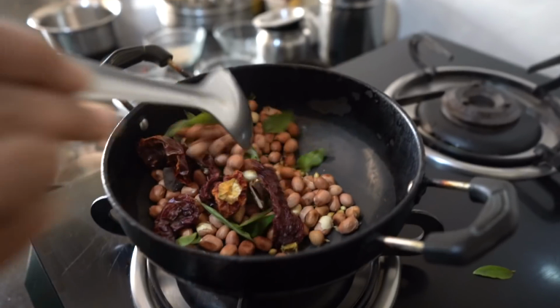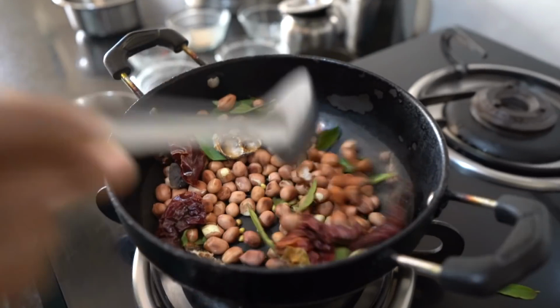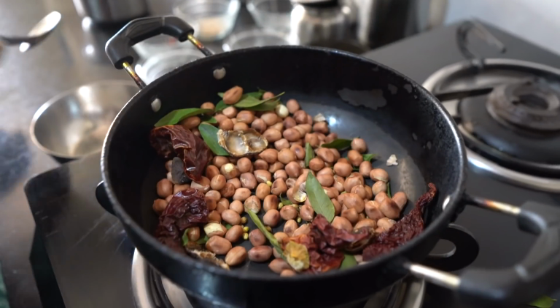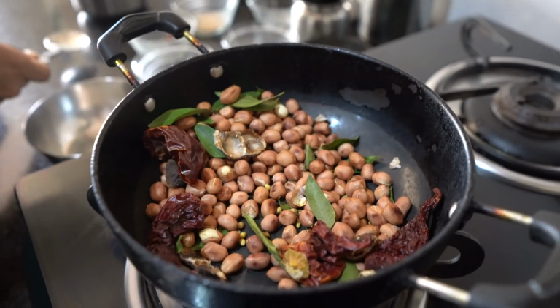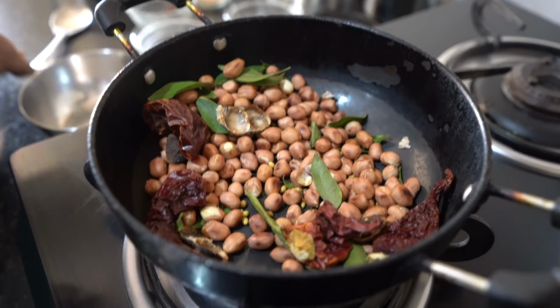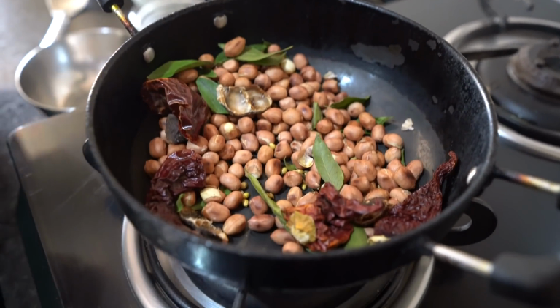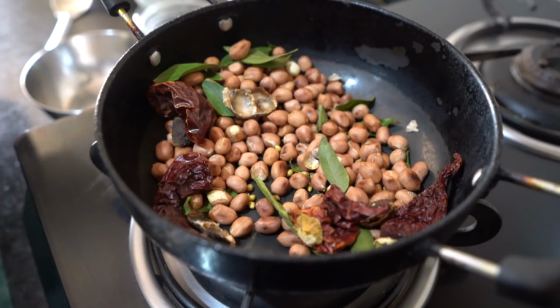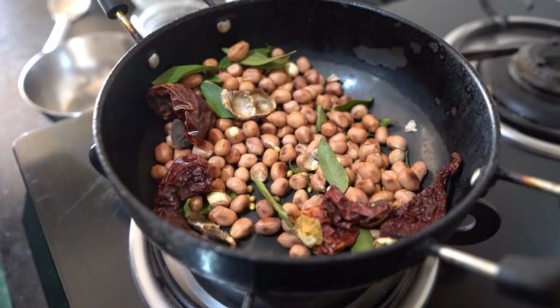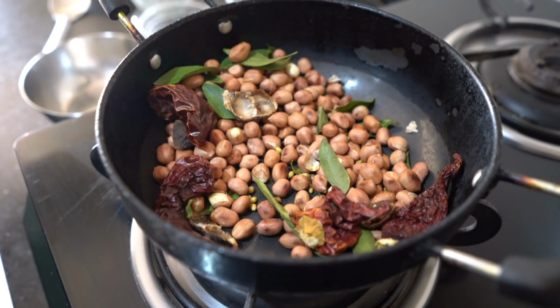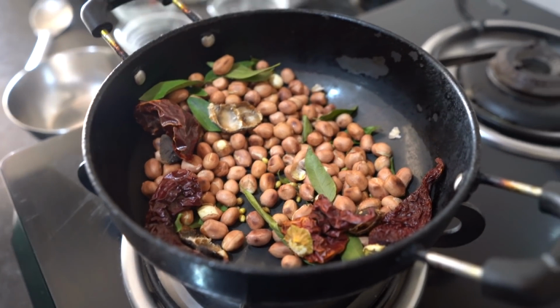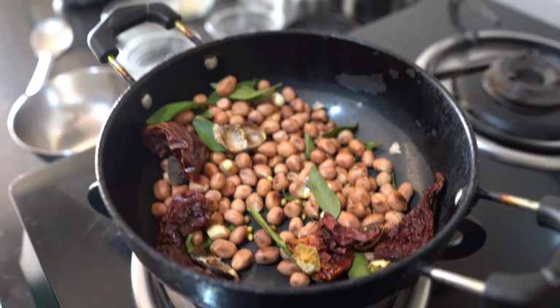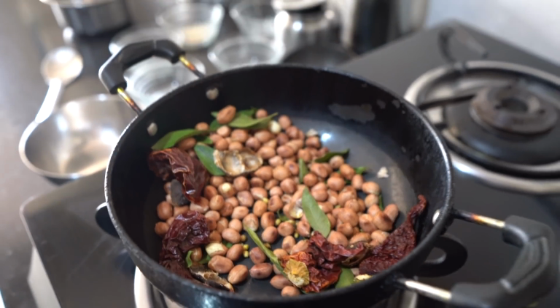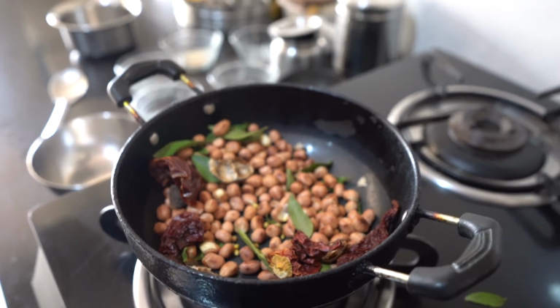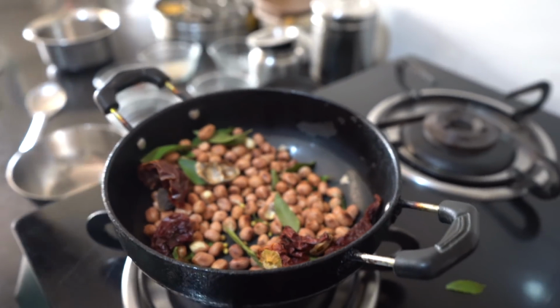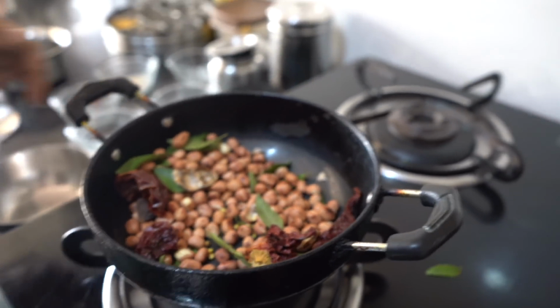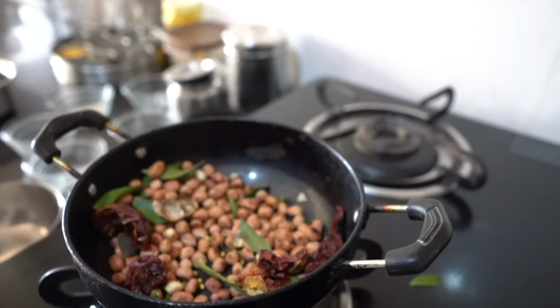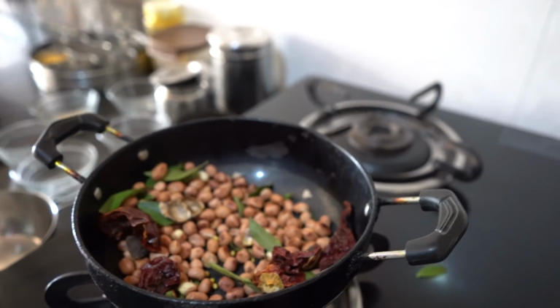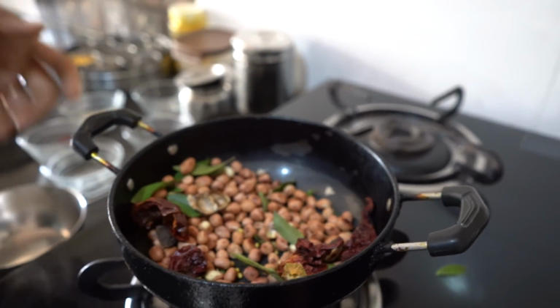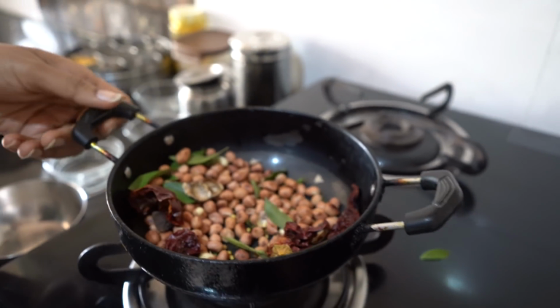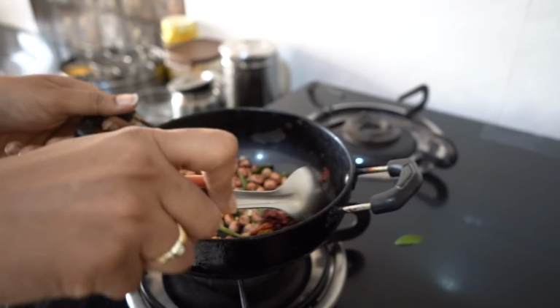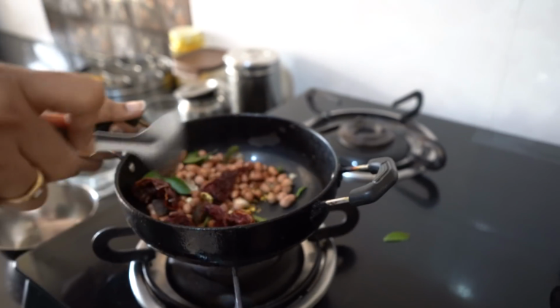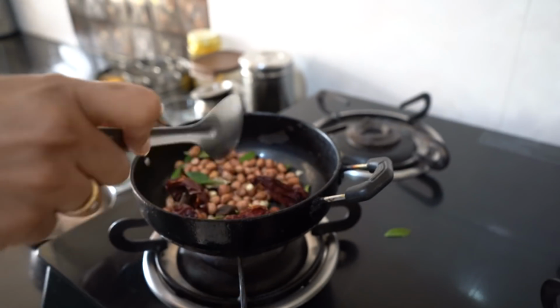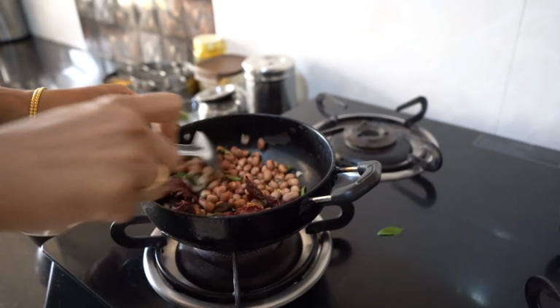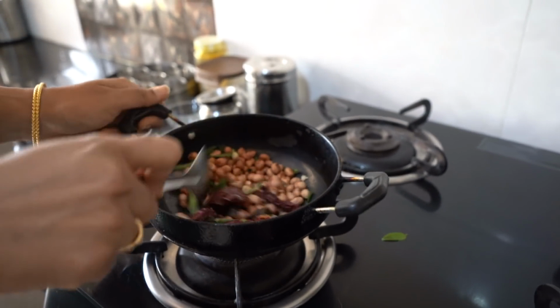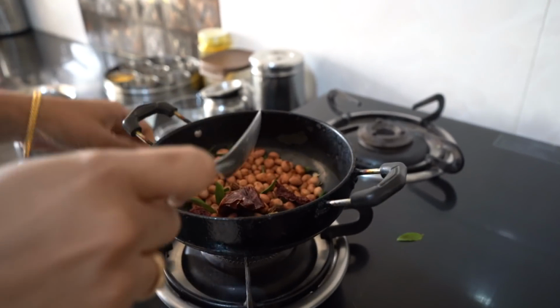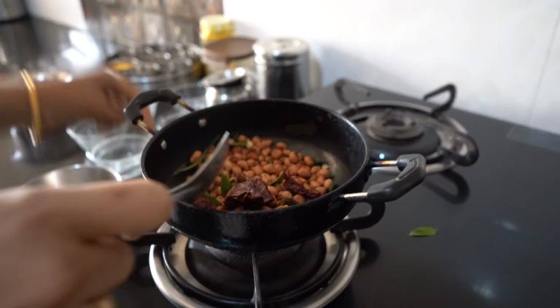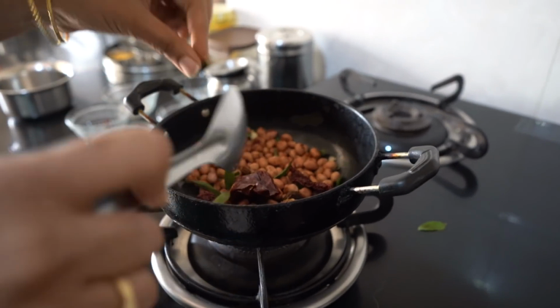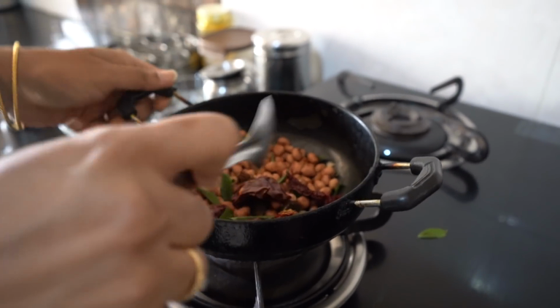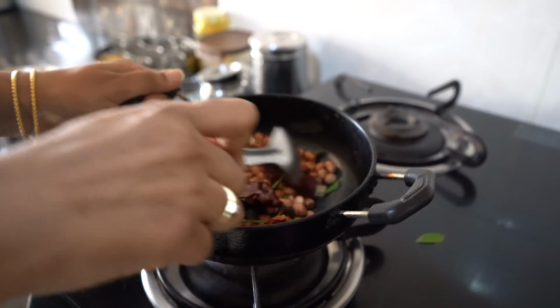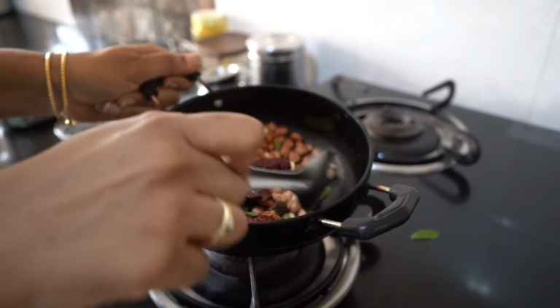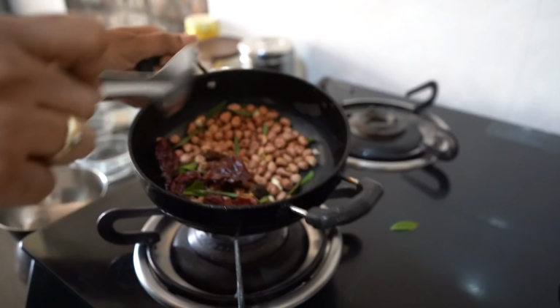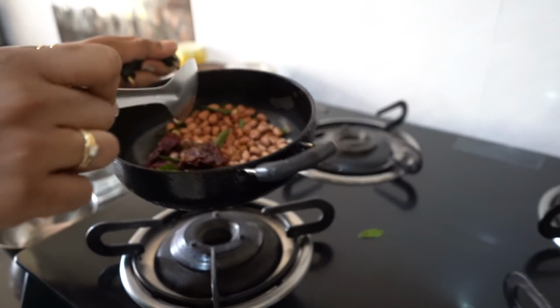So now we have roasted everything. I will transfer this into the mixer jar. Since it's not very hot anymore, we can safely transfer it into the mixer jar.